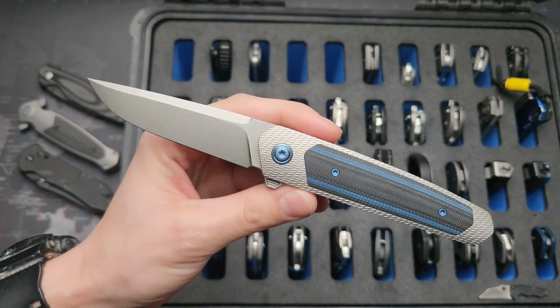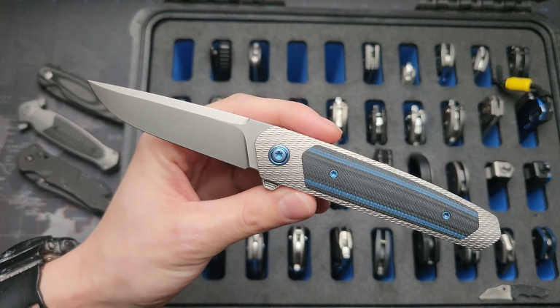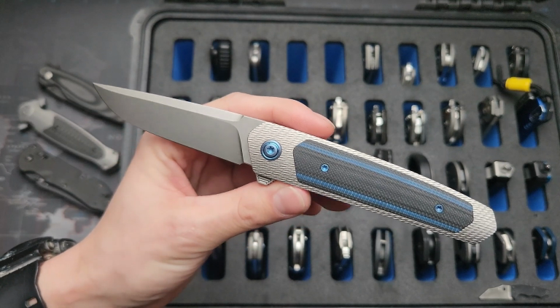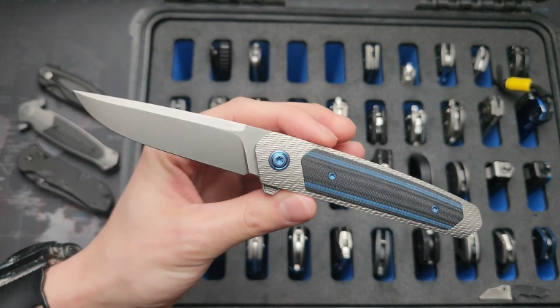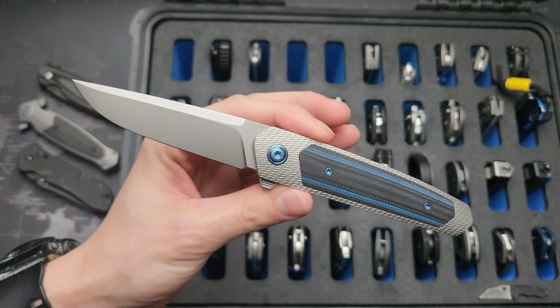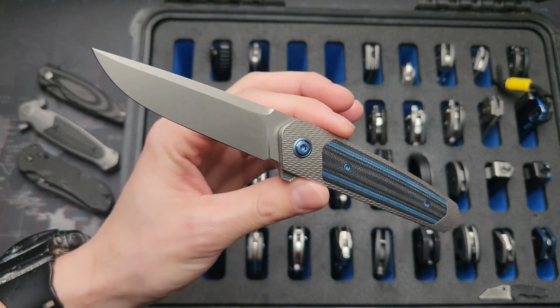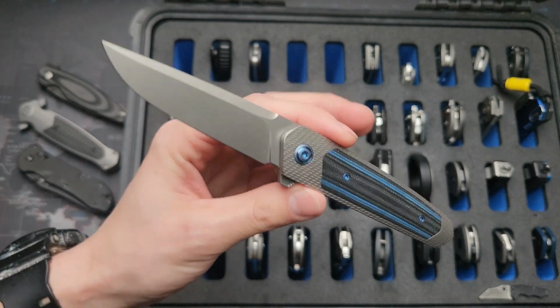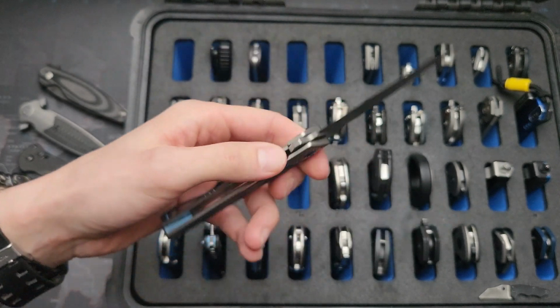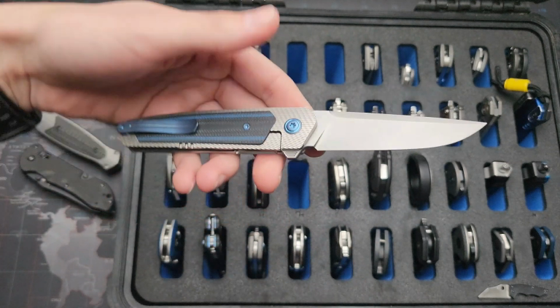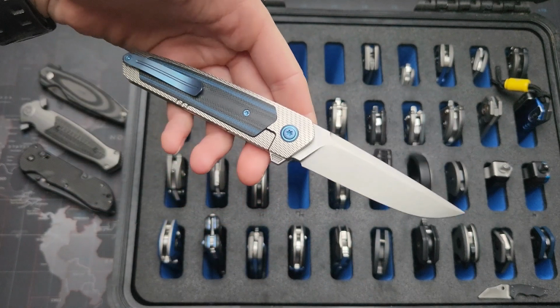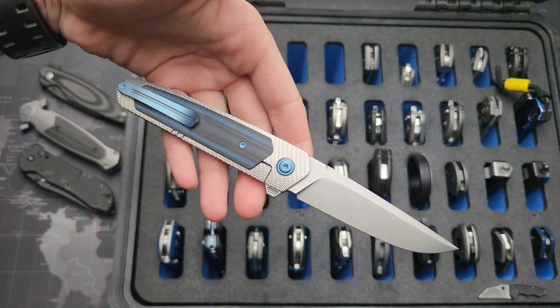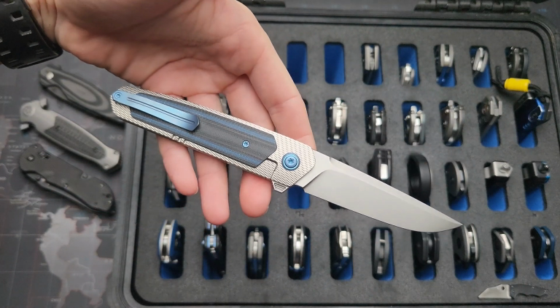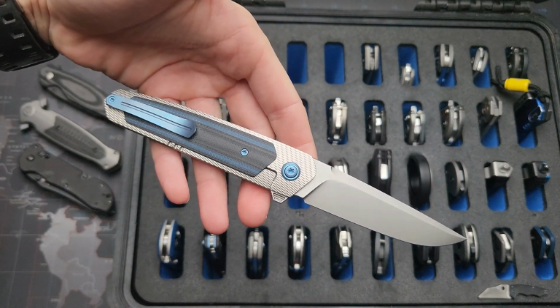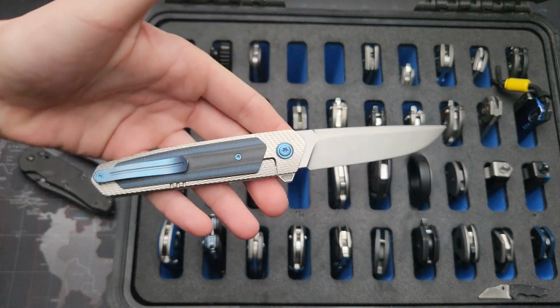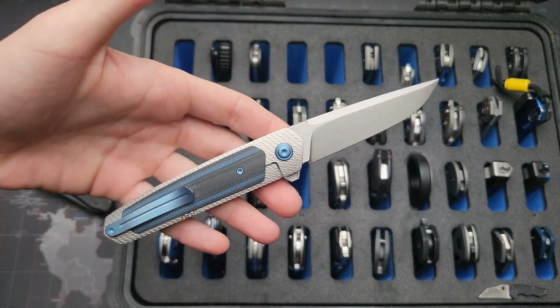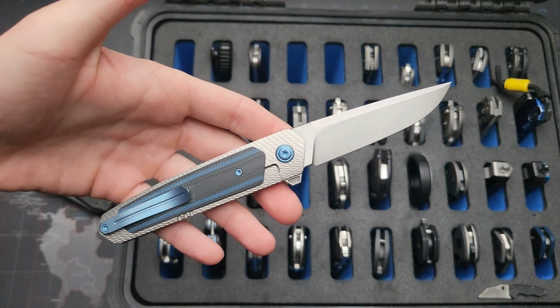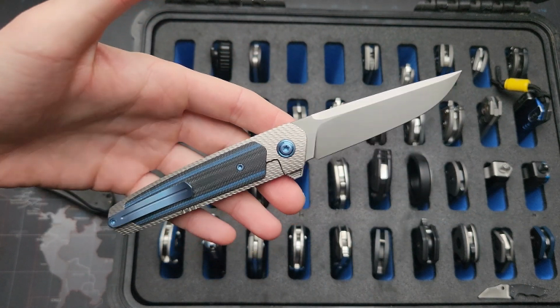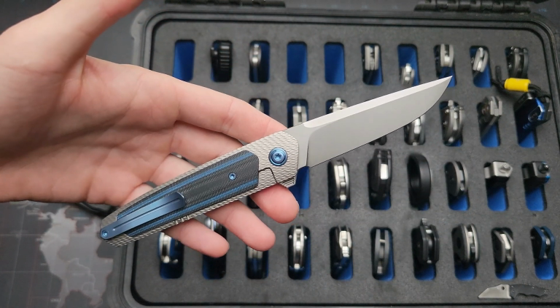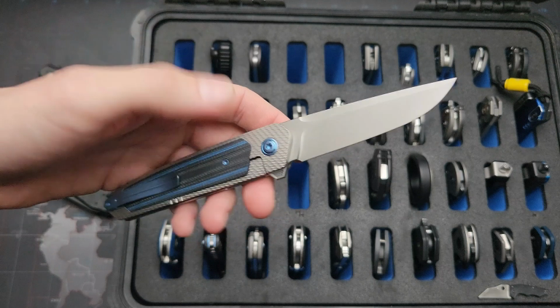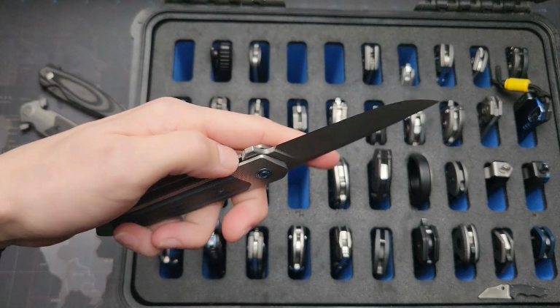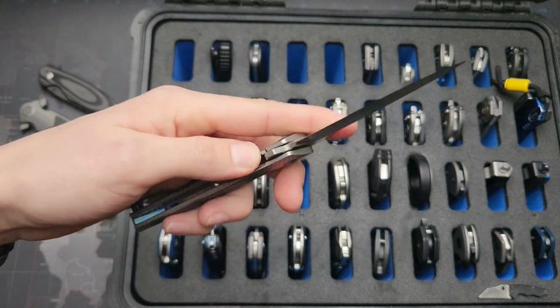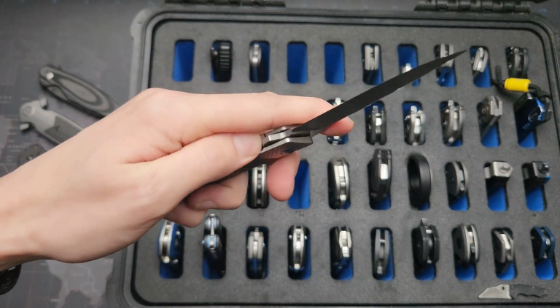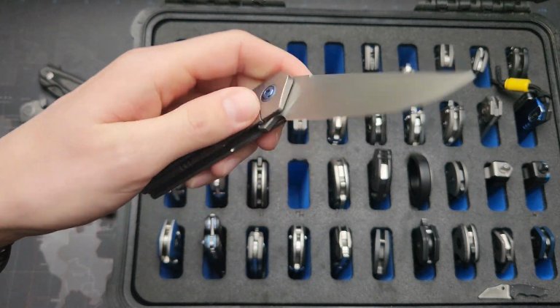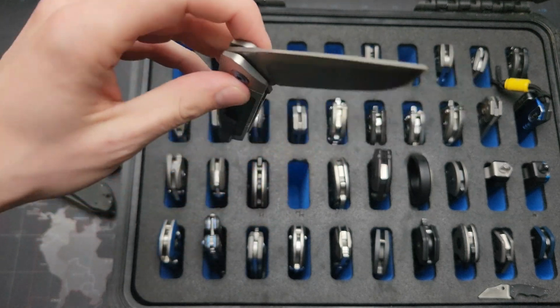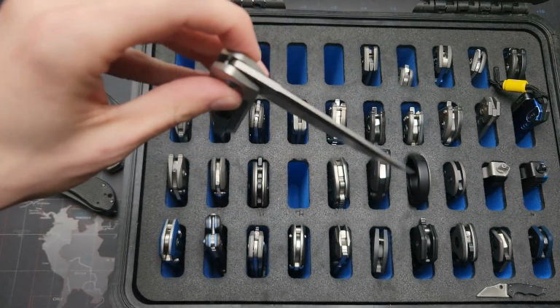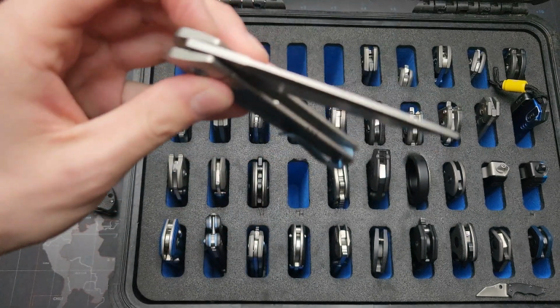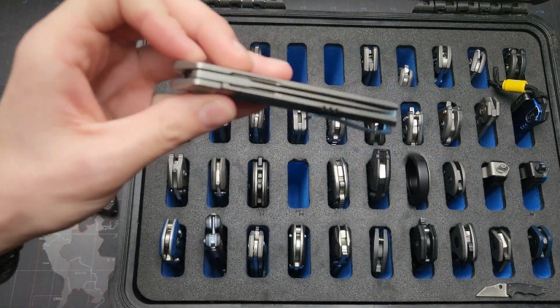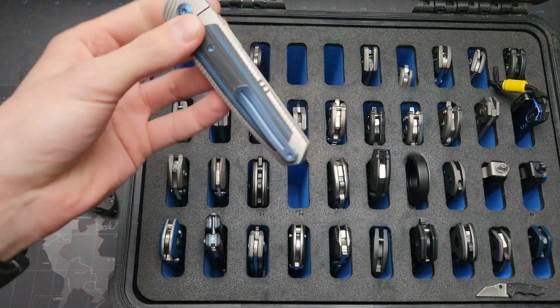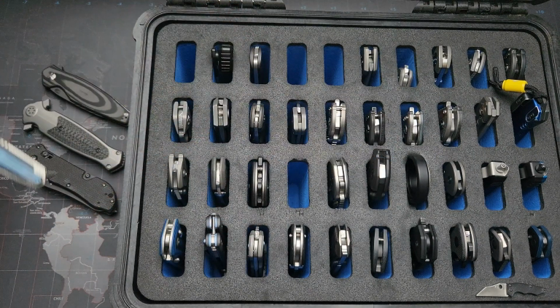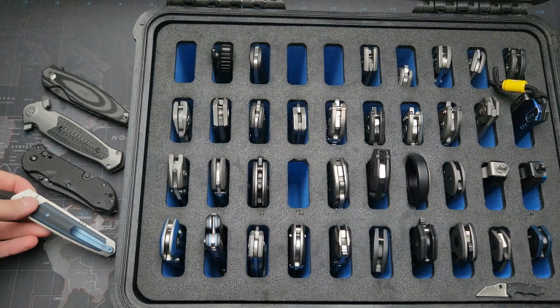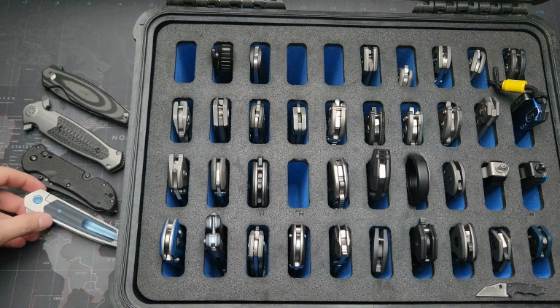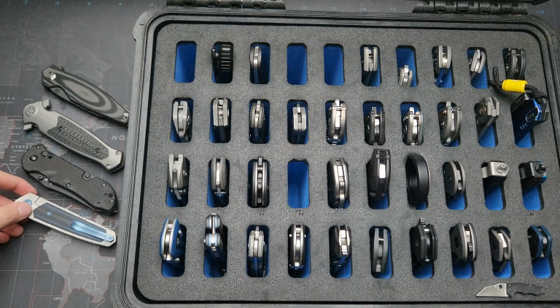Very sweet blade. Haven't used or carried it much, just because of how treasured it is to me at the moment. I may turn it into a user eventually, but we'll see — that one I'm going to put in the bracket.